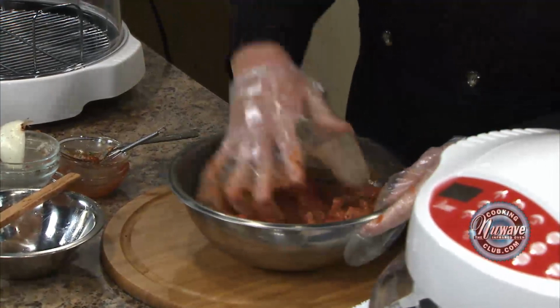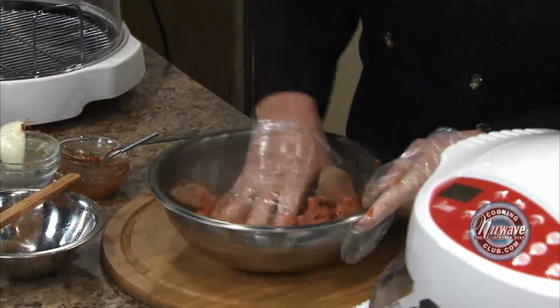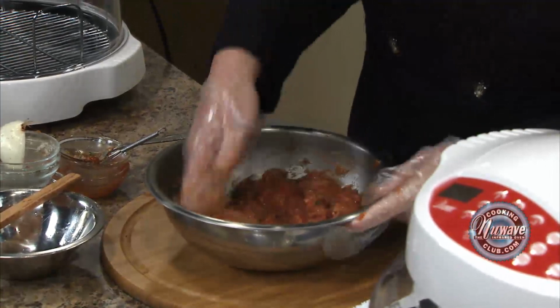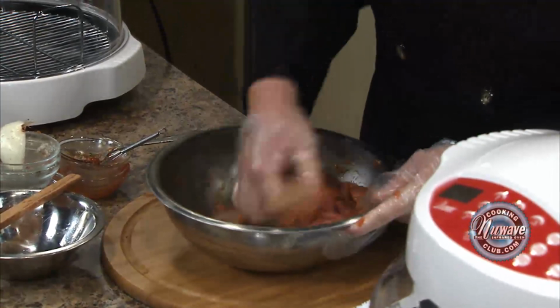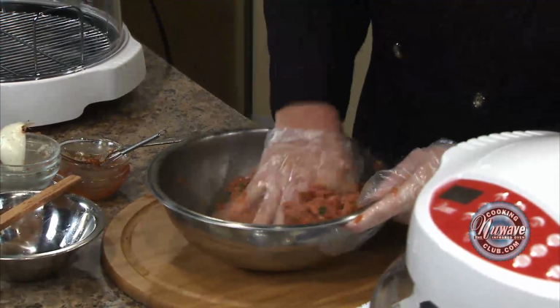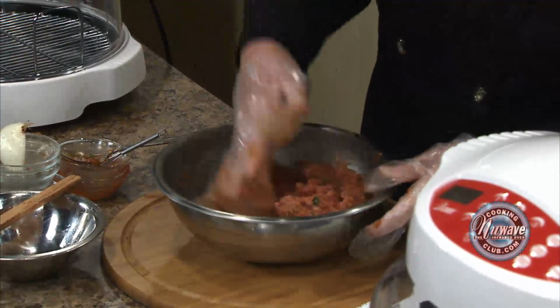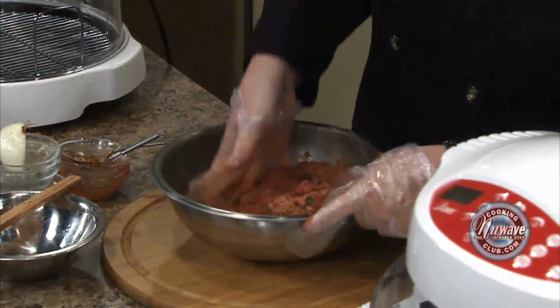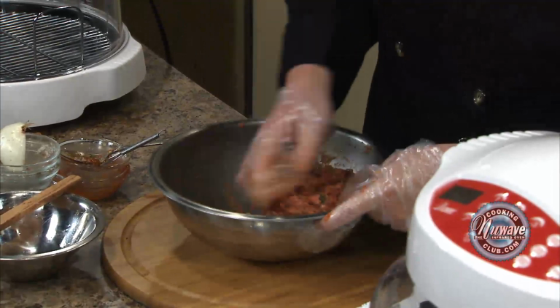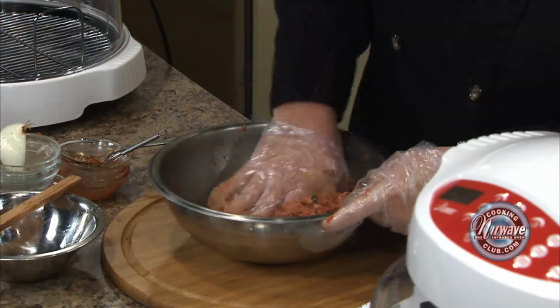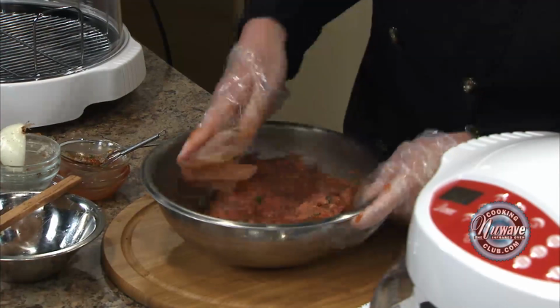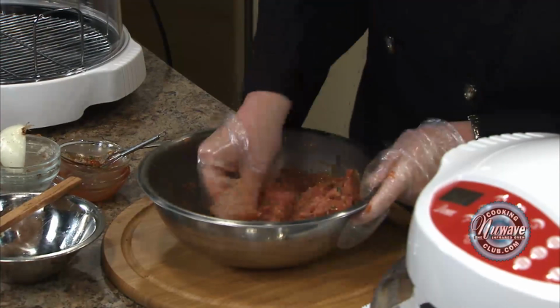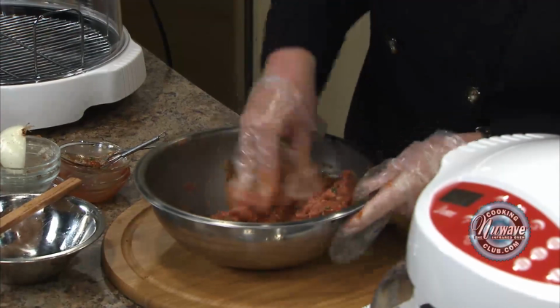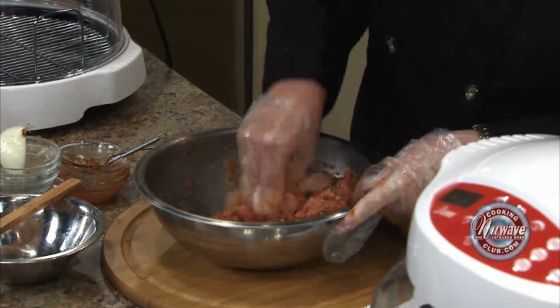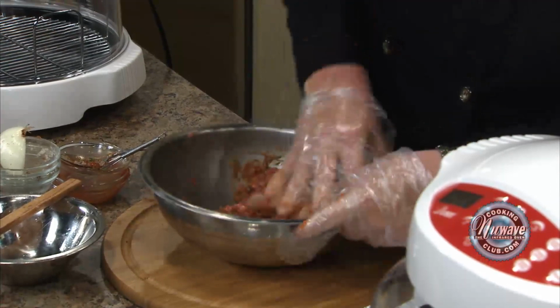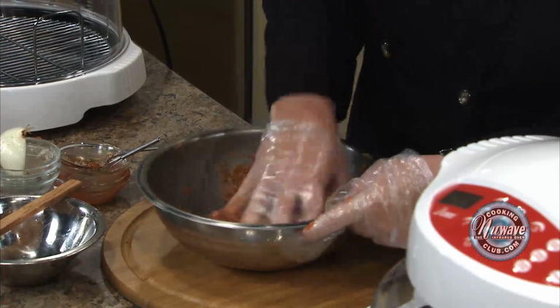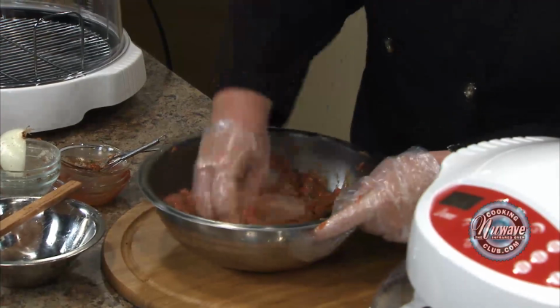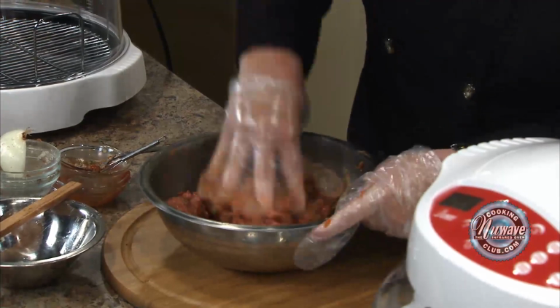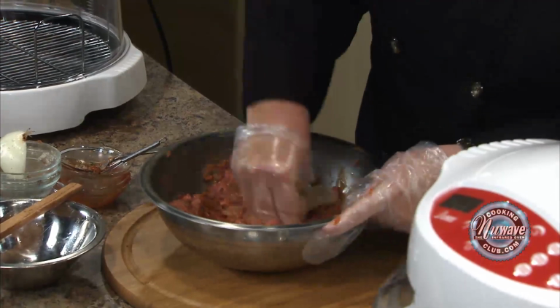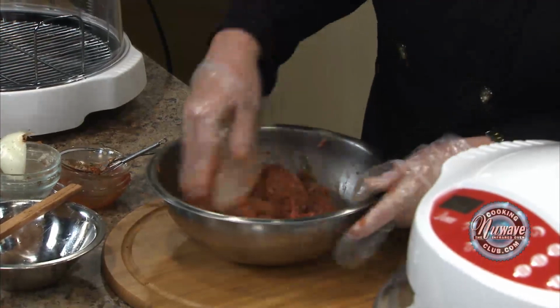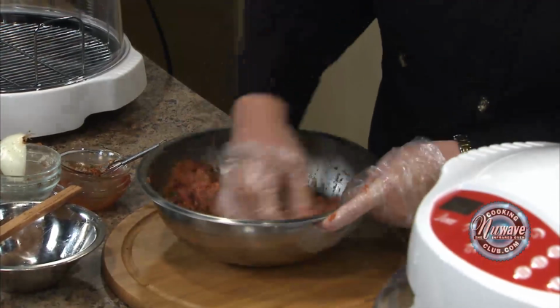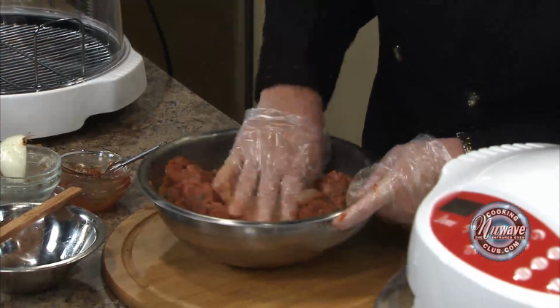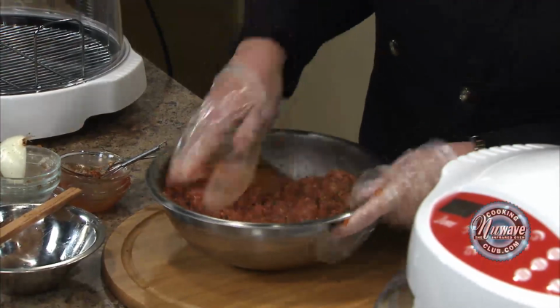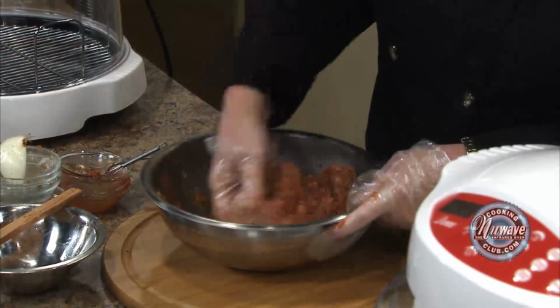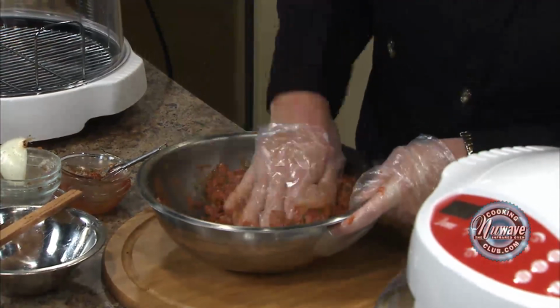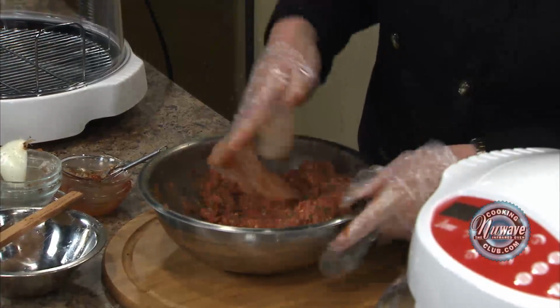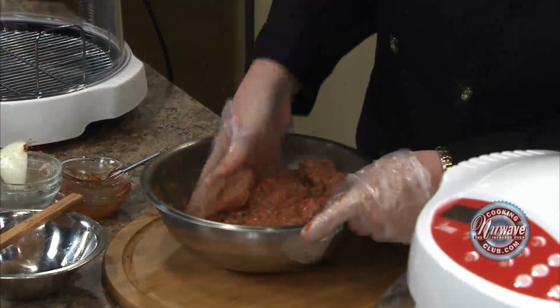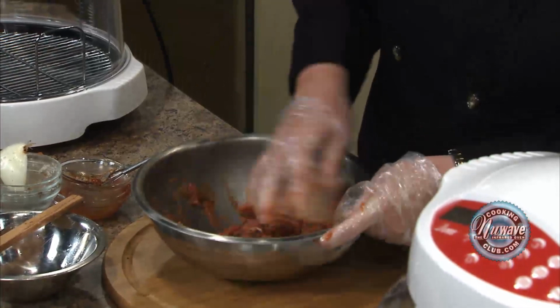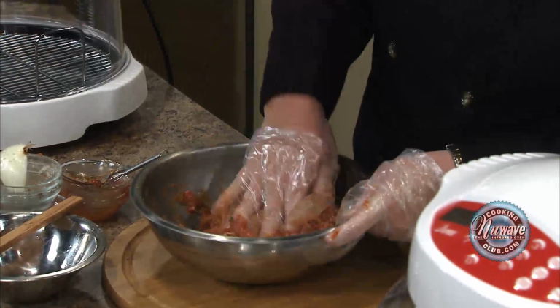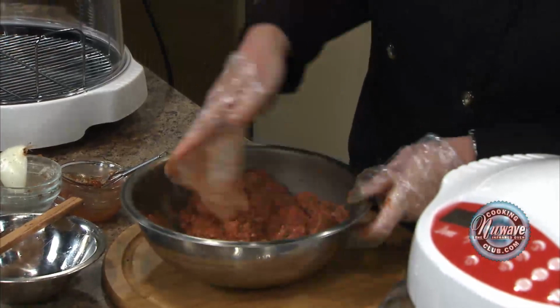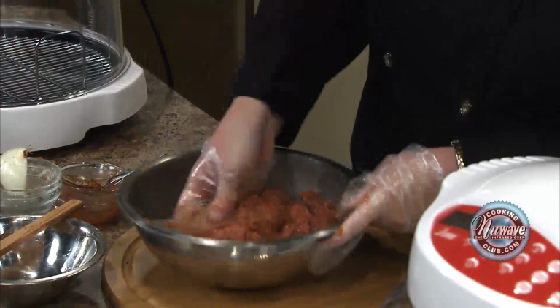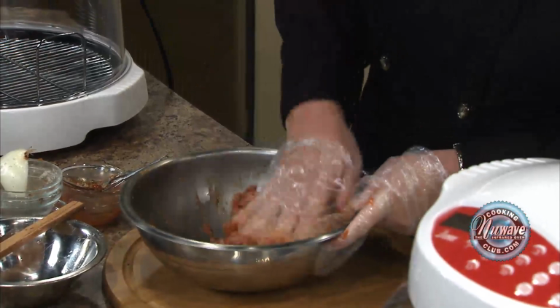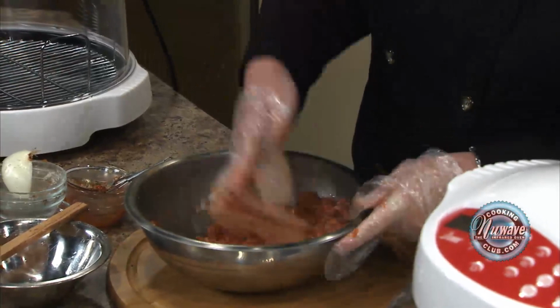Okay, here we go. We've got it all mashed together. Now, if you feel like it looks too wet, go ahead and add a little bit more breadcrumbs.